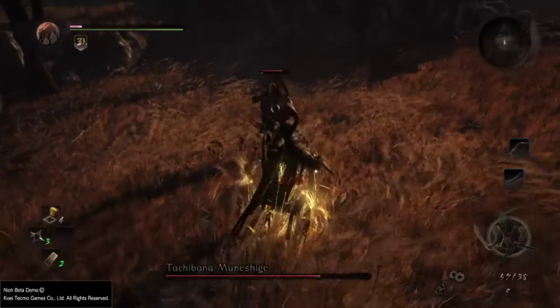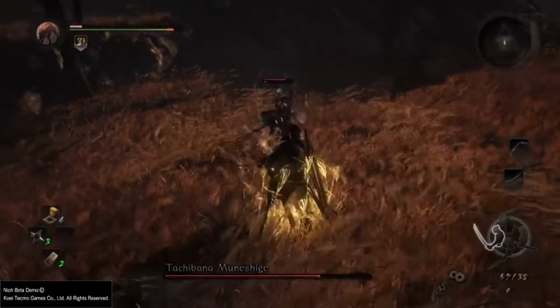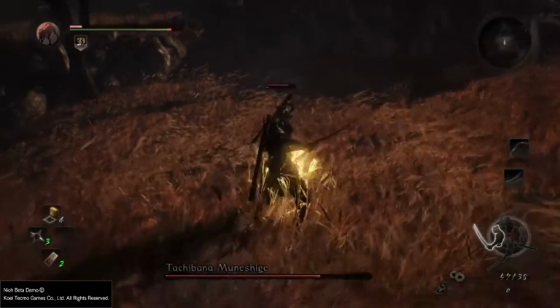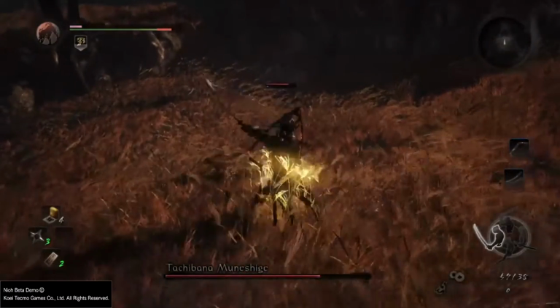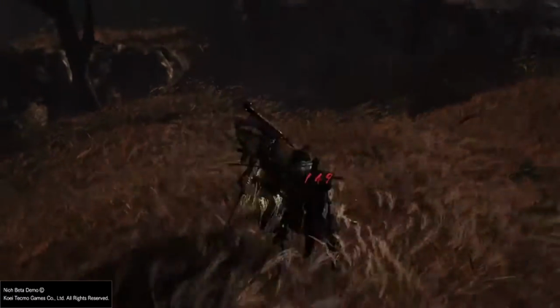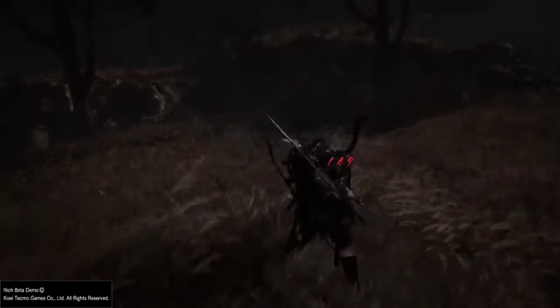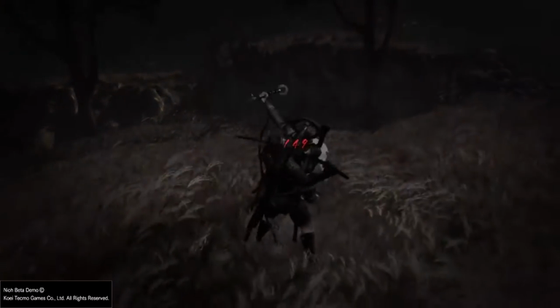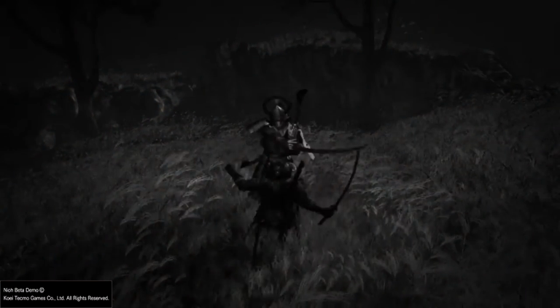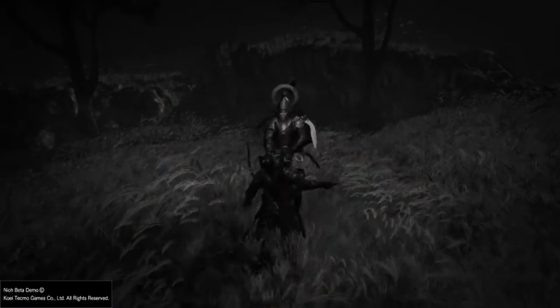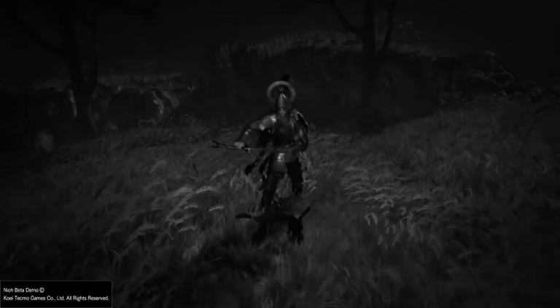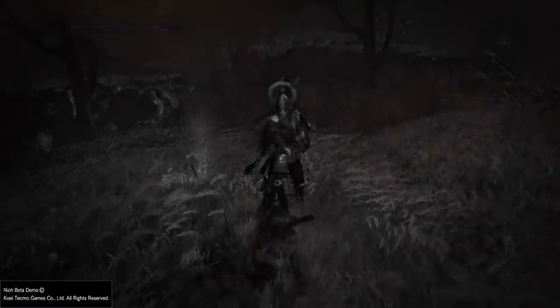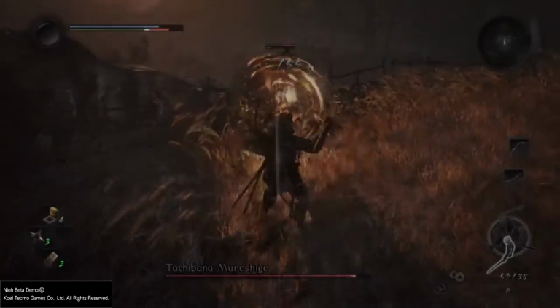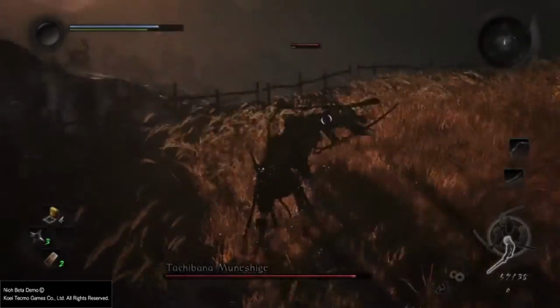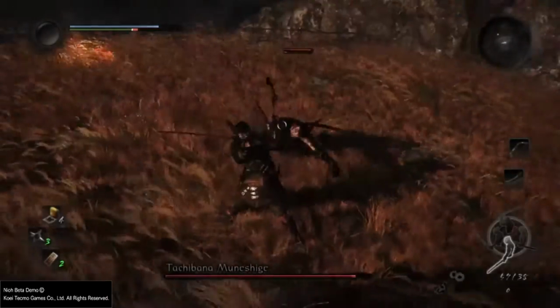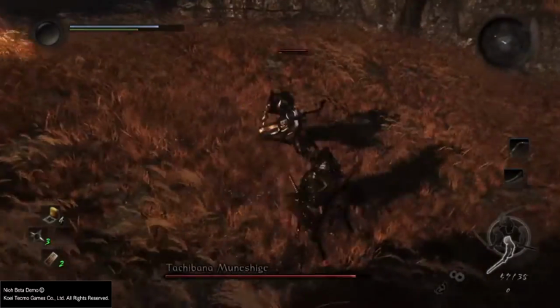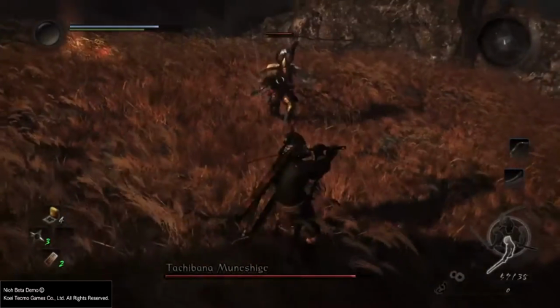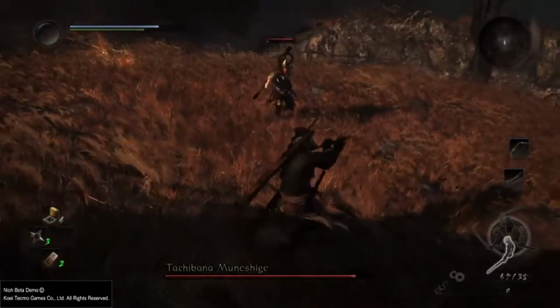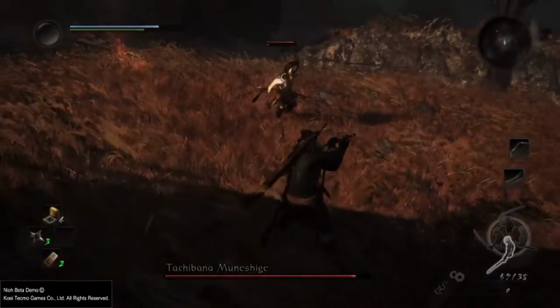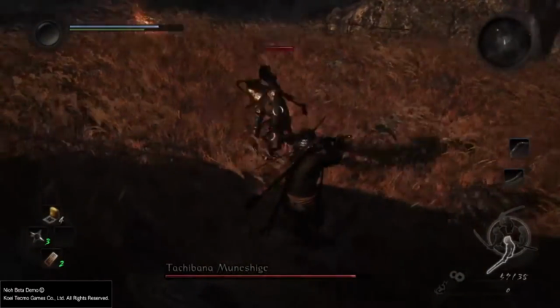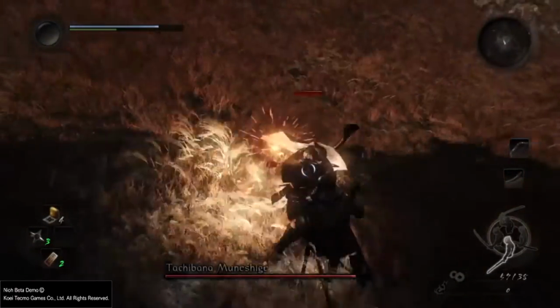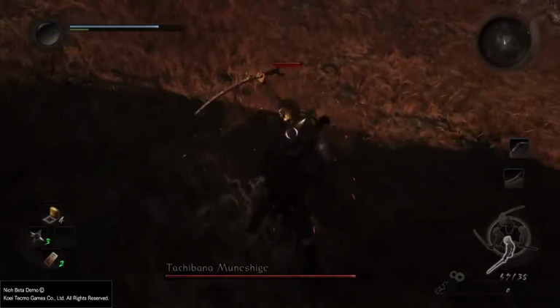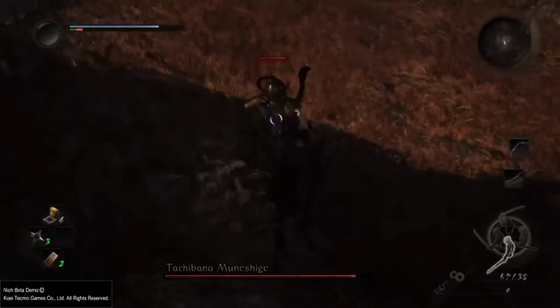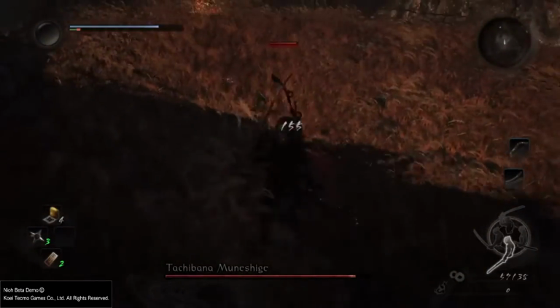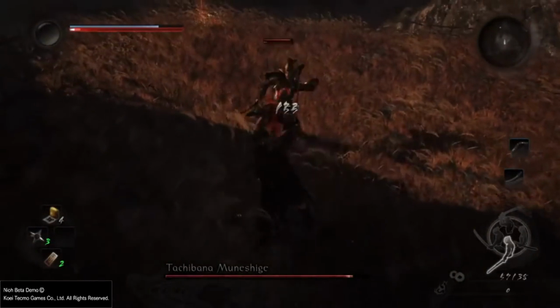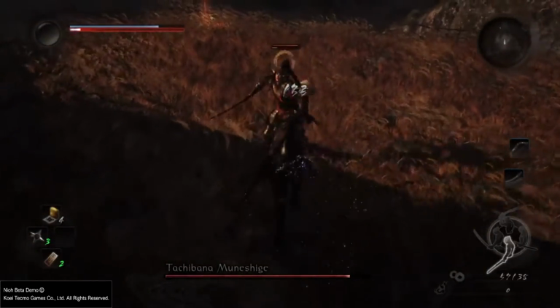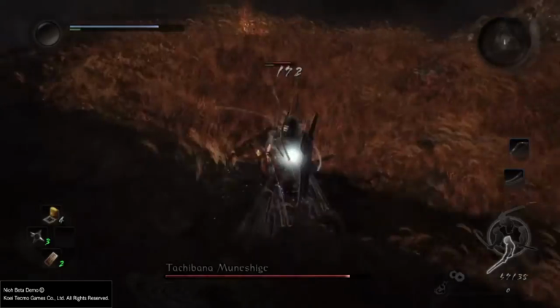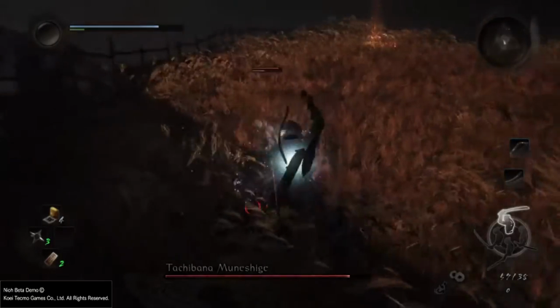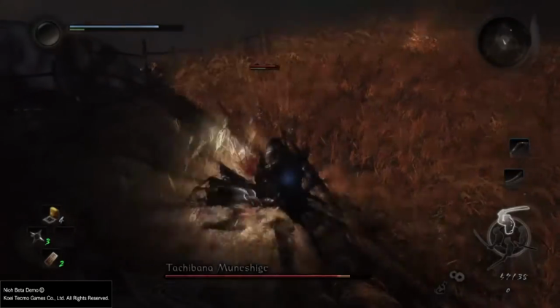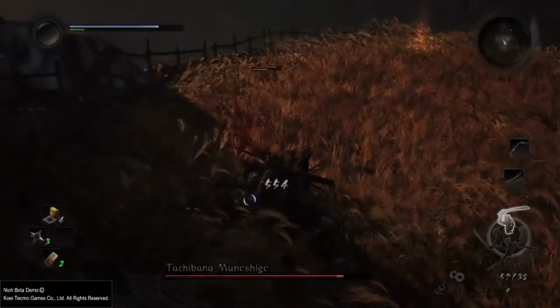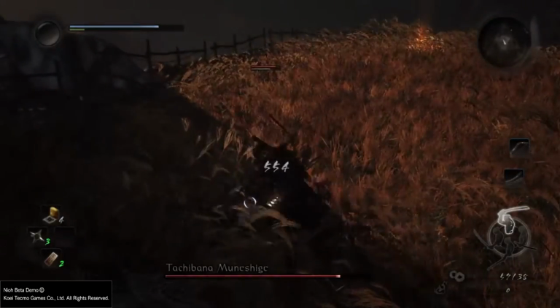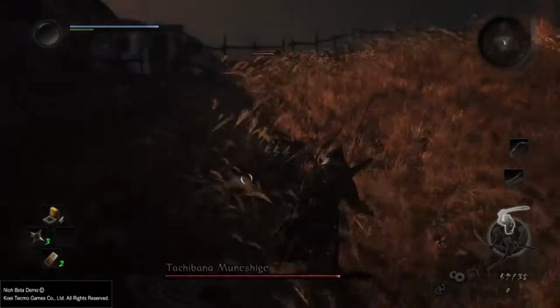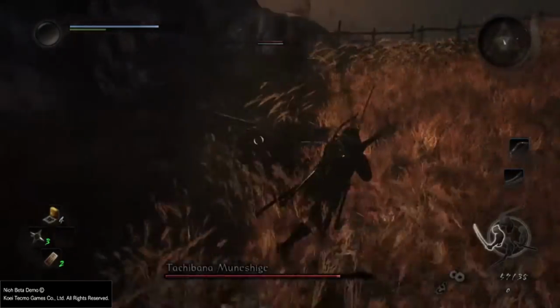The katana flurry. This one is very similar to the quick draw. Just pay attention when he's preparing it with the katana stance, or when he does some back steps, because he usually uses this attack right after.